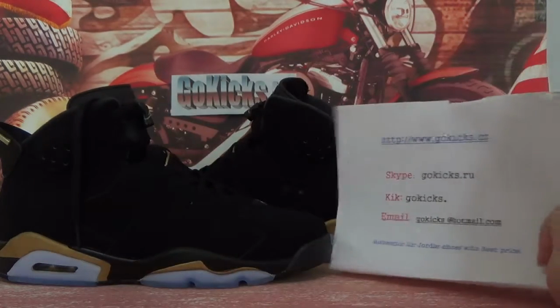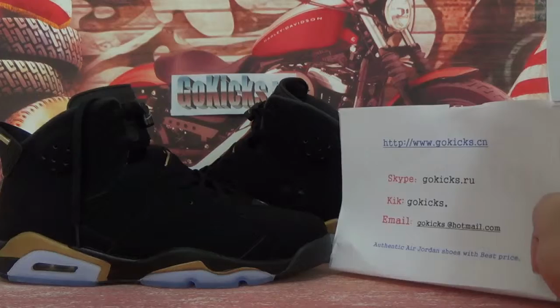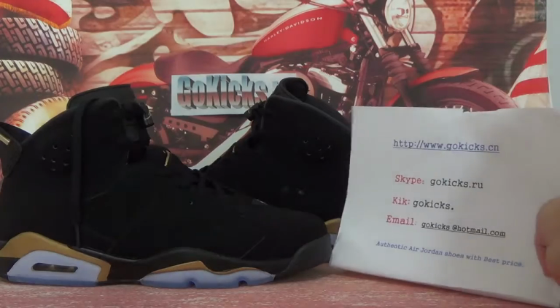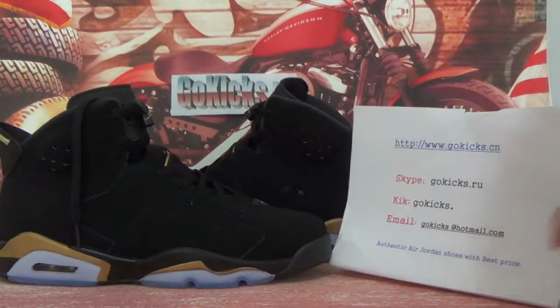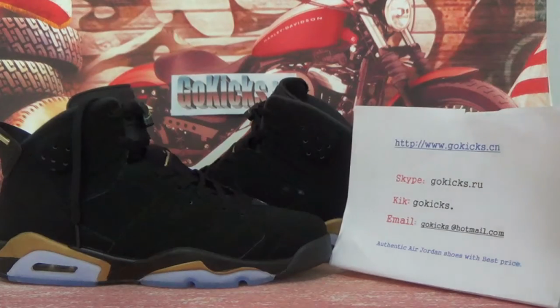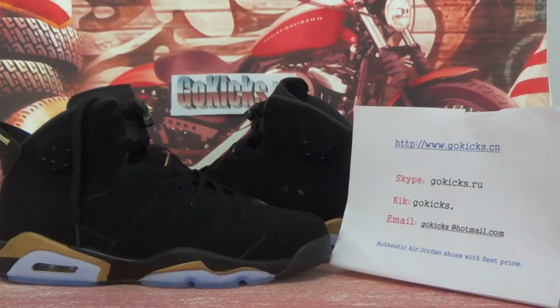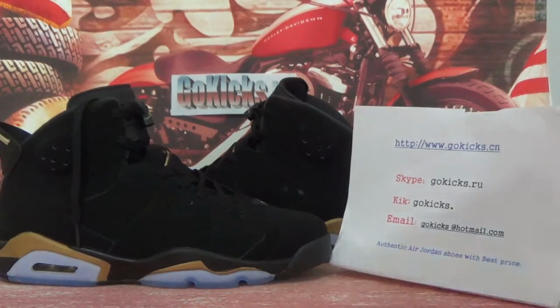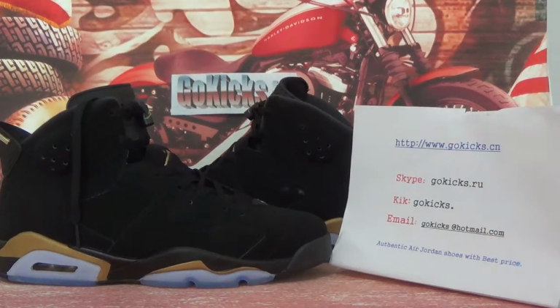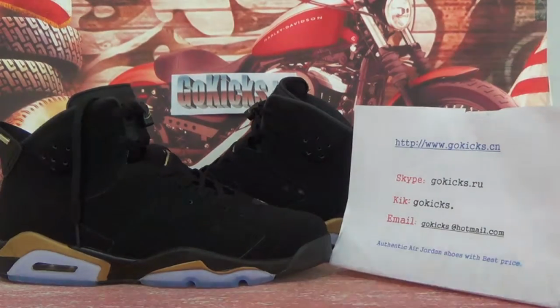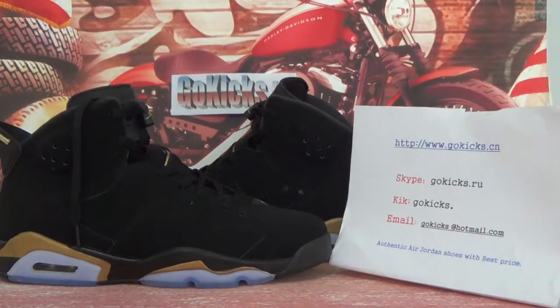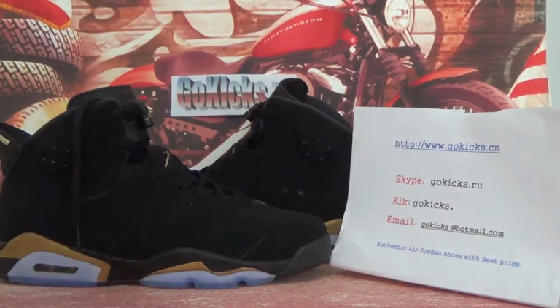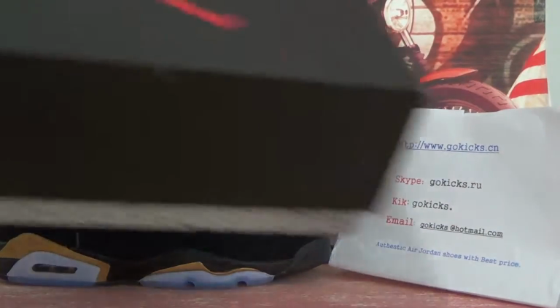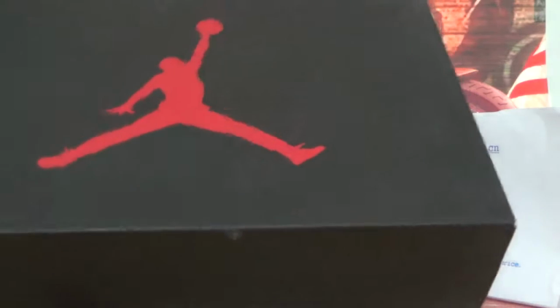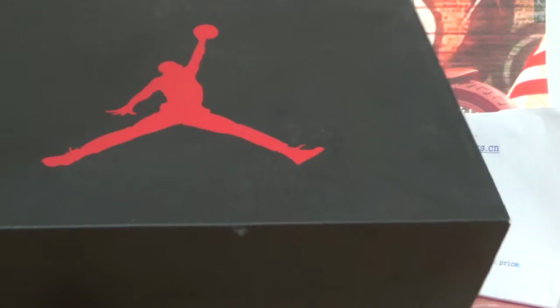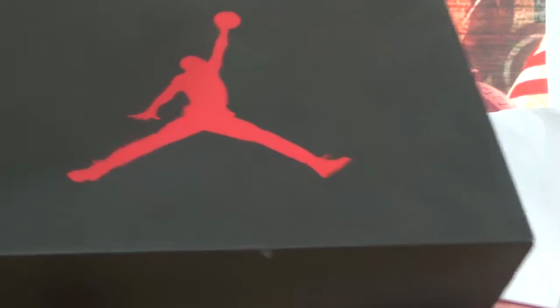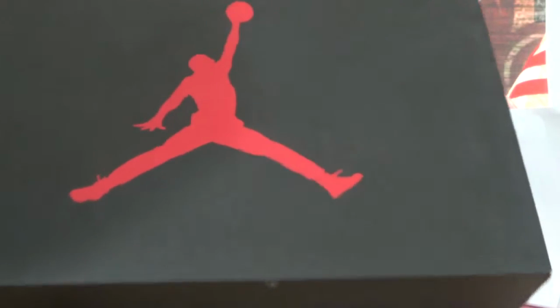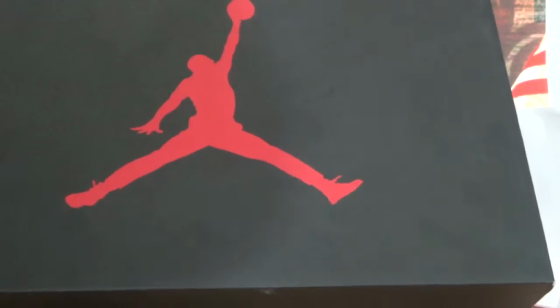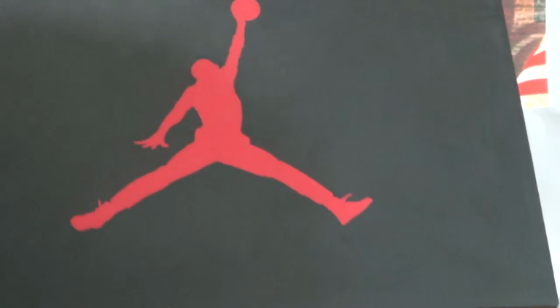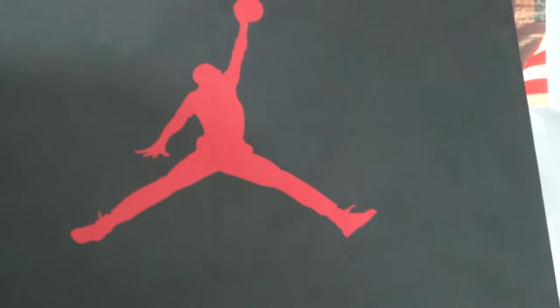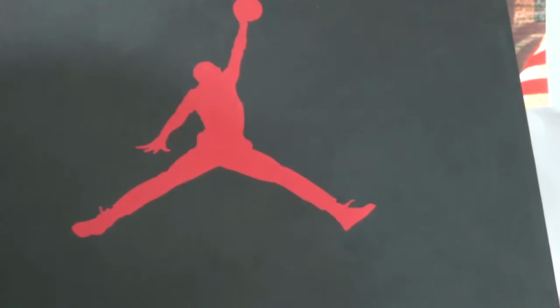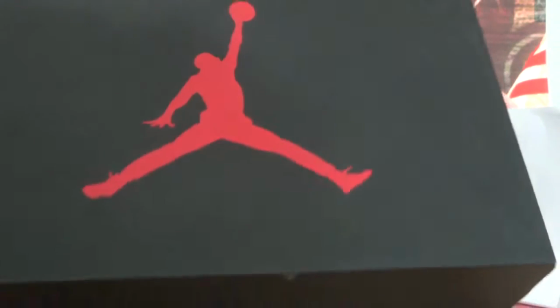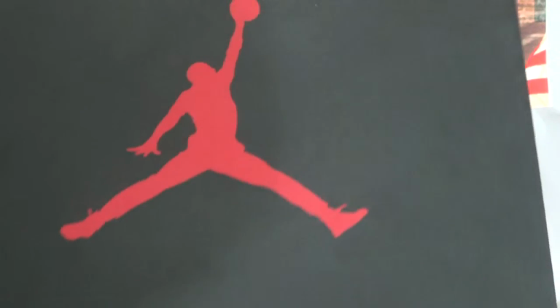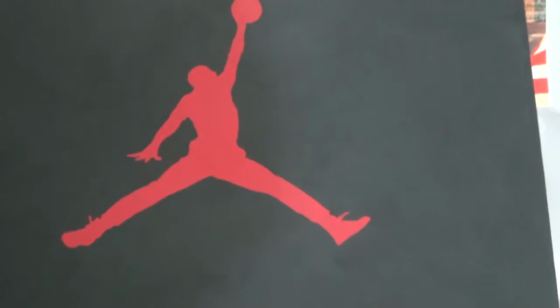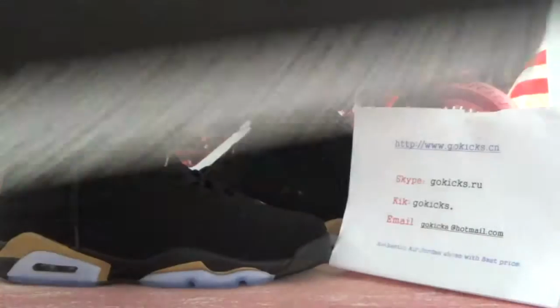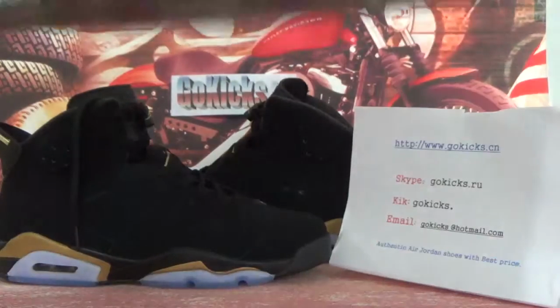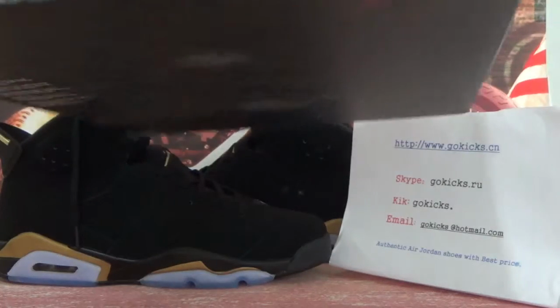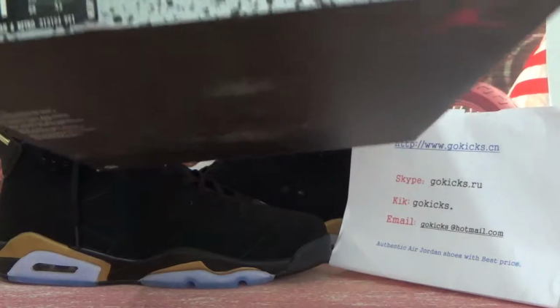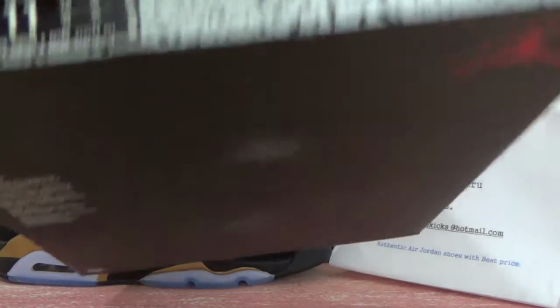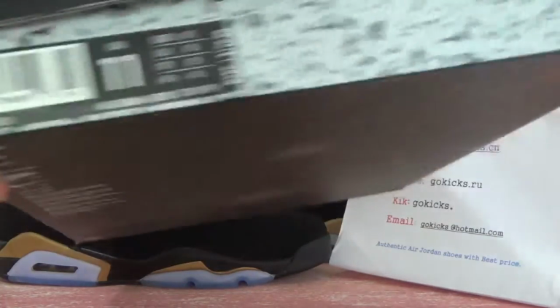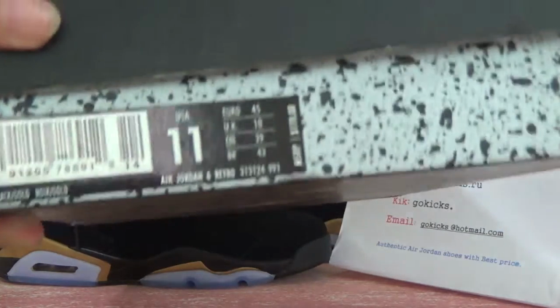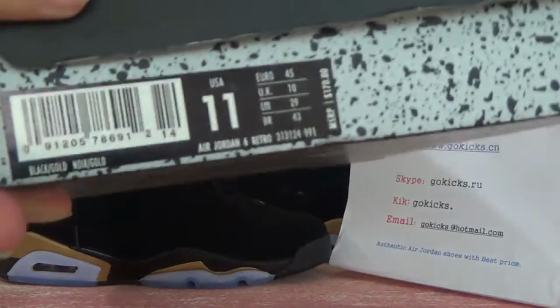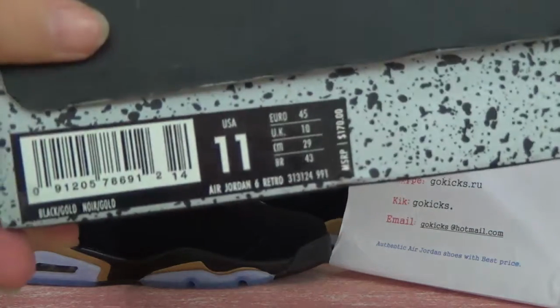Now let me check the whole box for you guys. Here you can see the box with a black color. And this is the shoe information on the box.